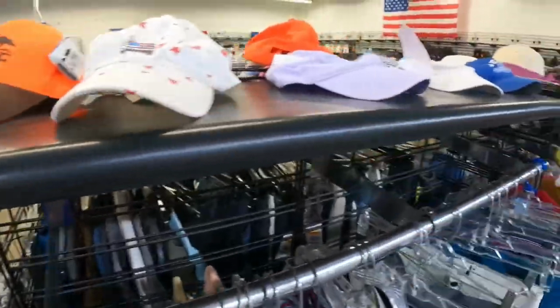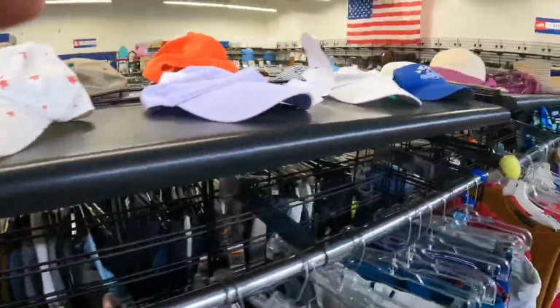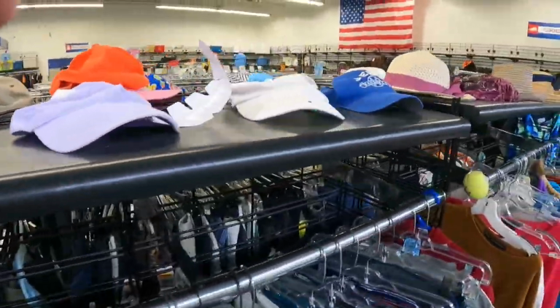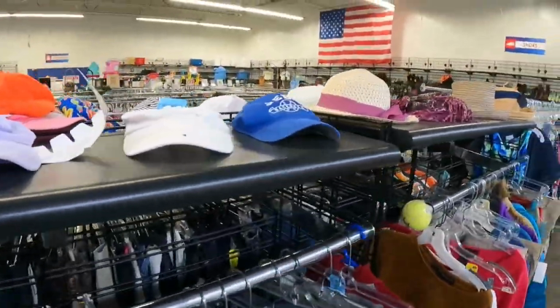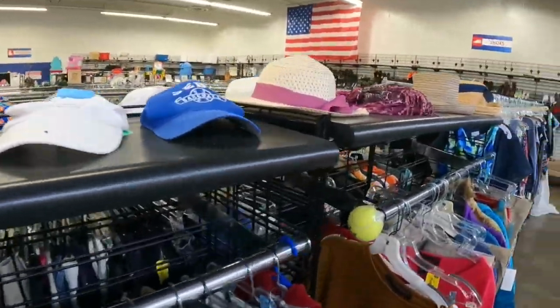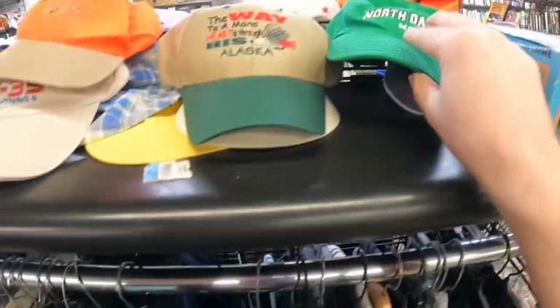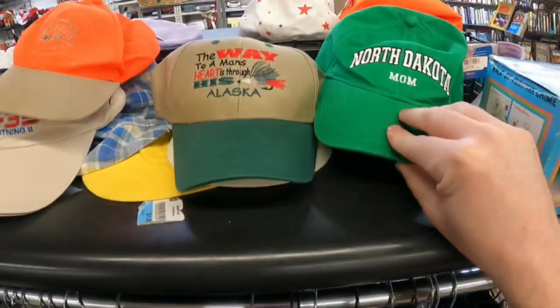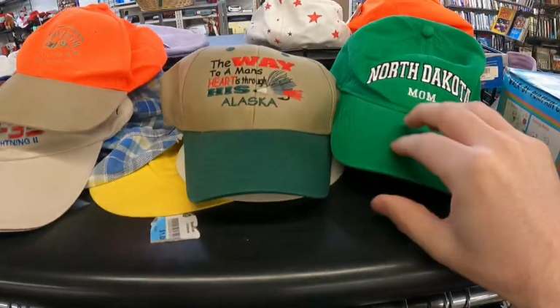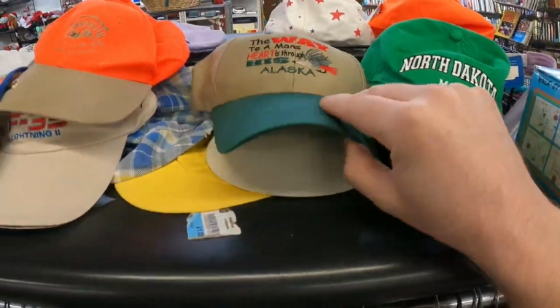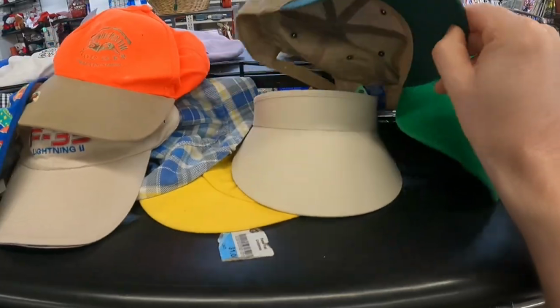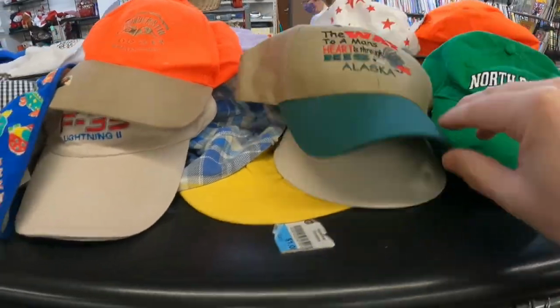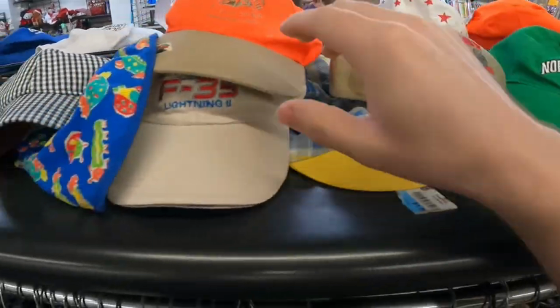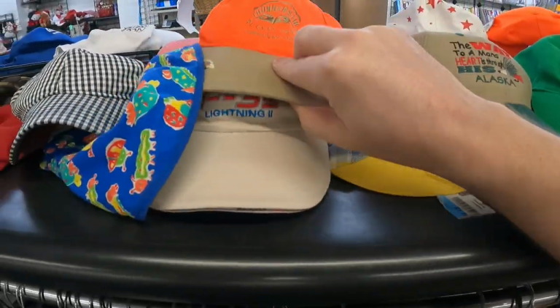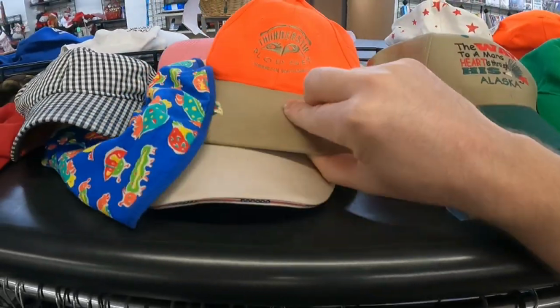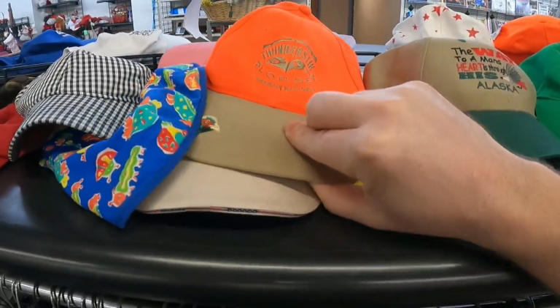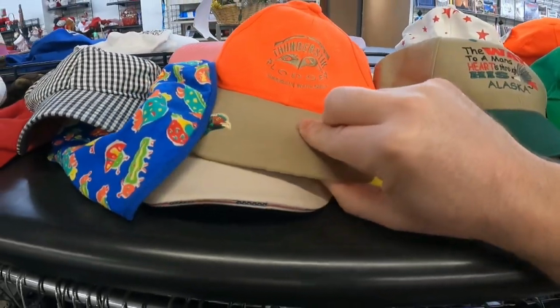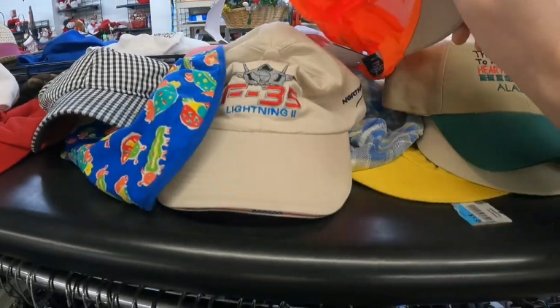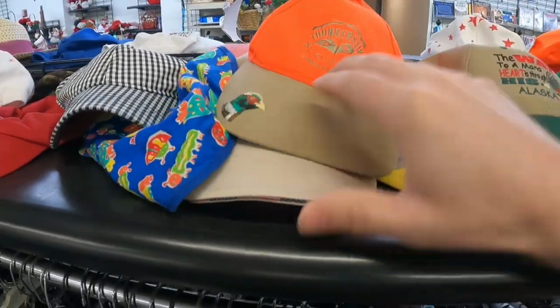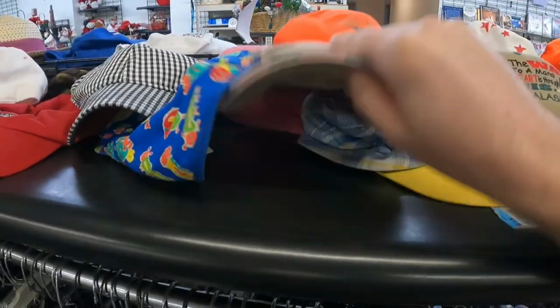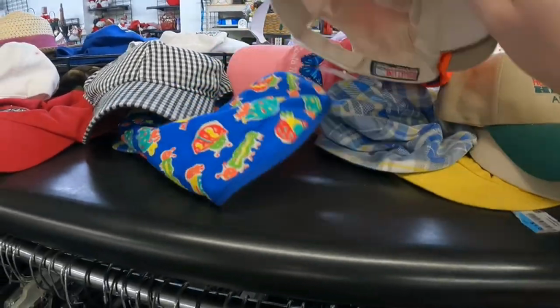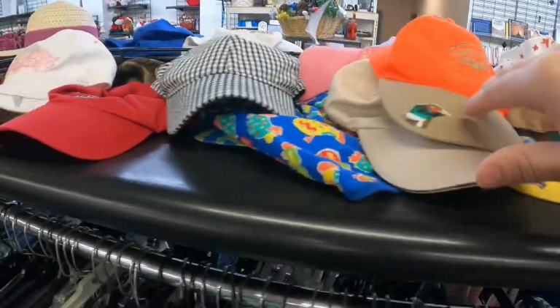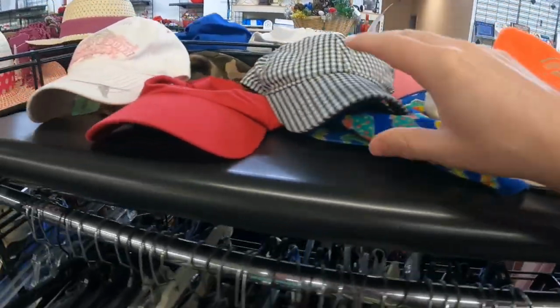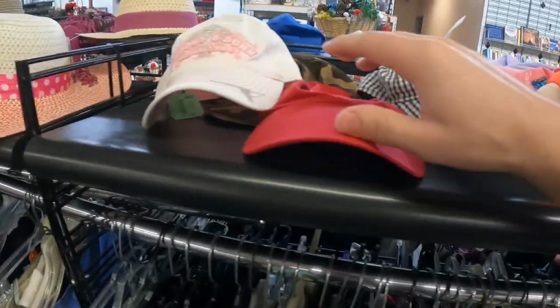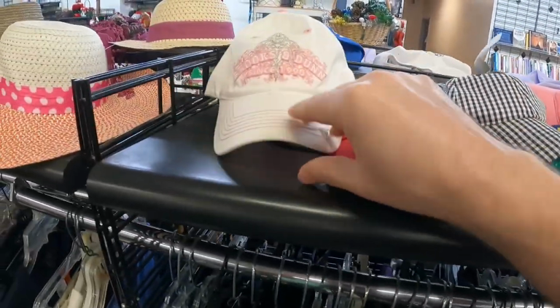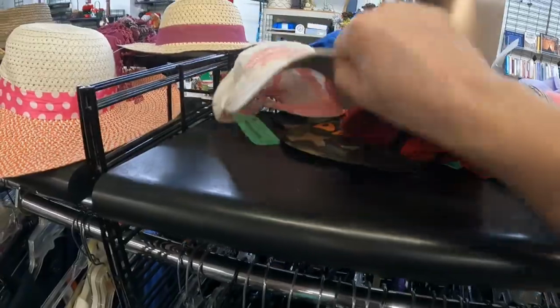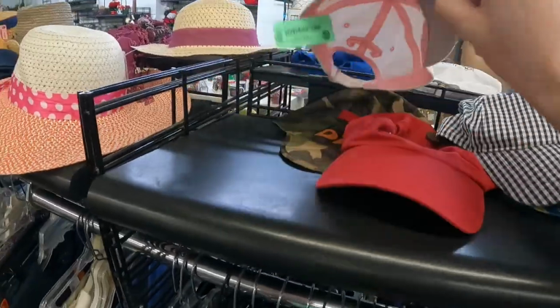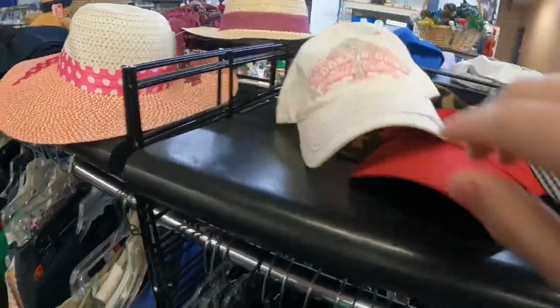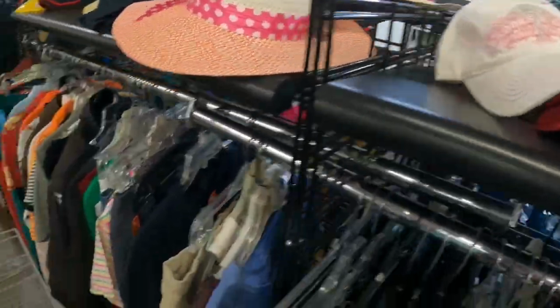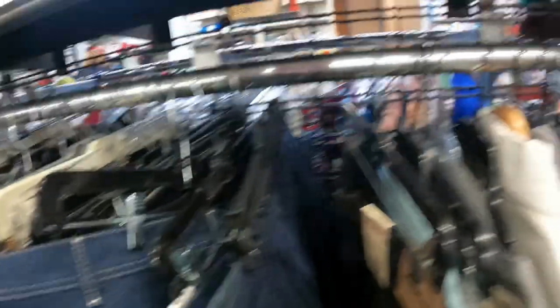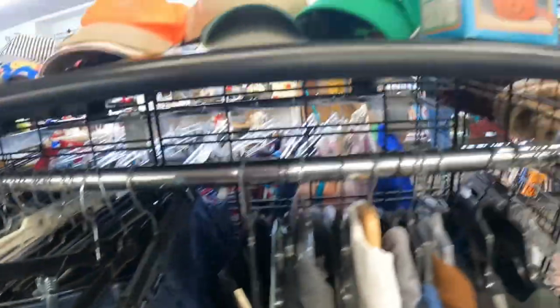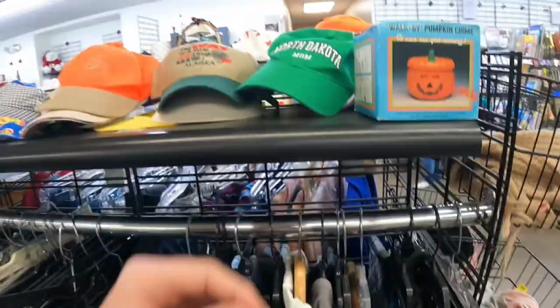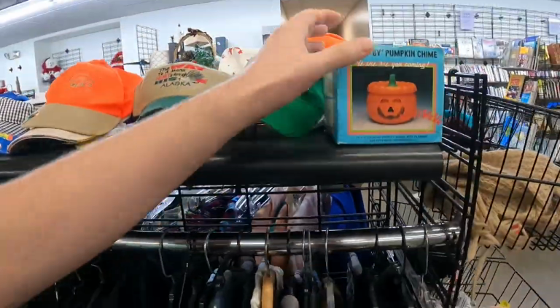One thing I like to sell a lot of is hats because they're point-and-shoot — super easy to store and ship. Nothing really any good here though.